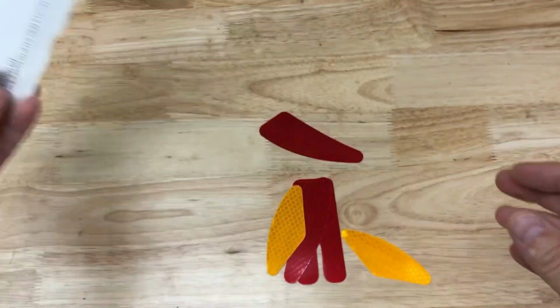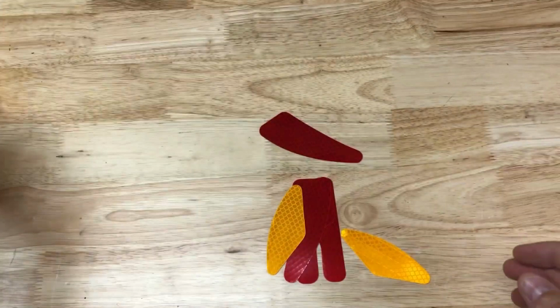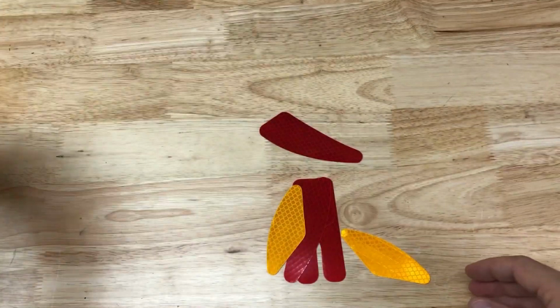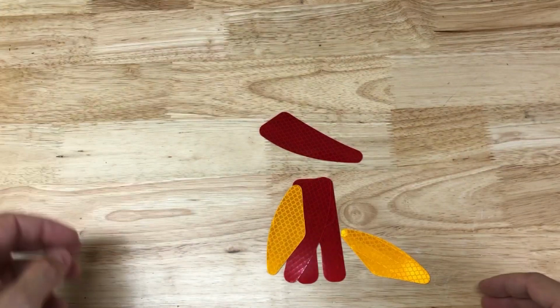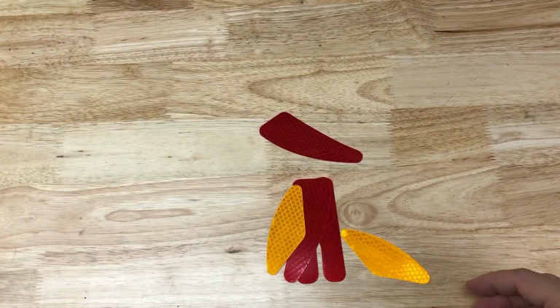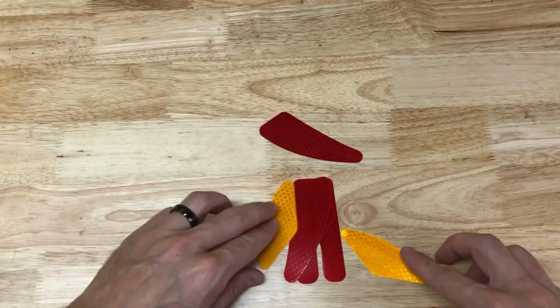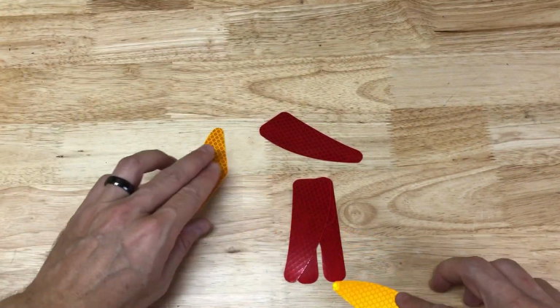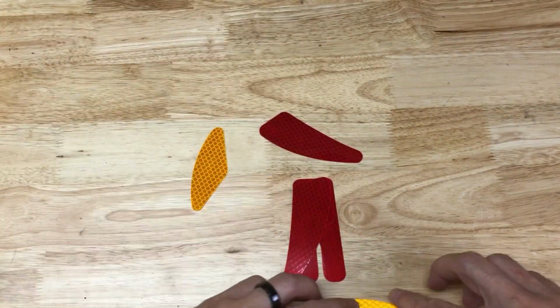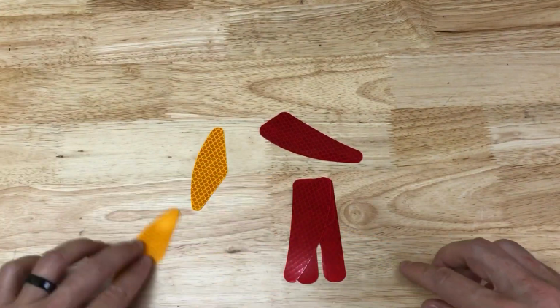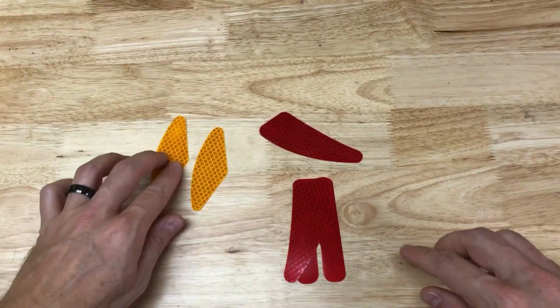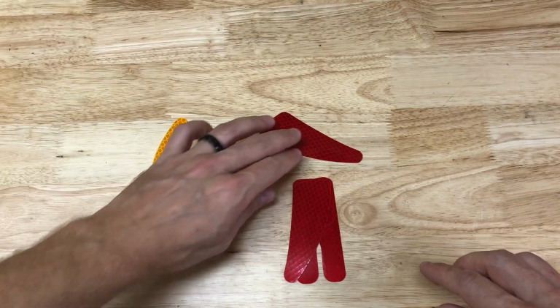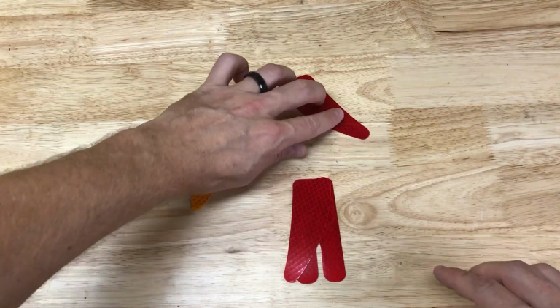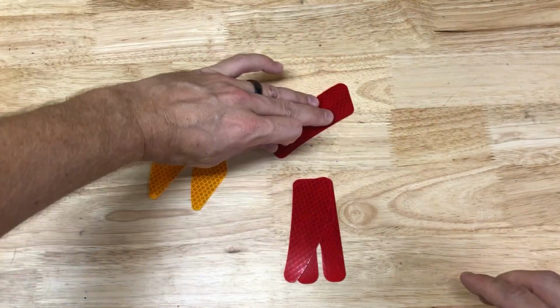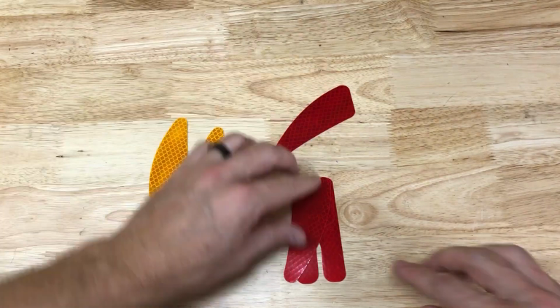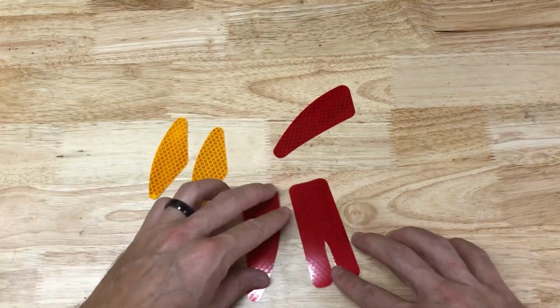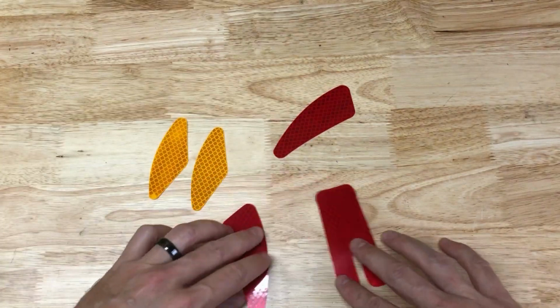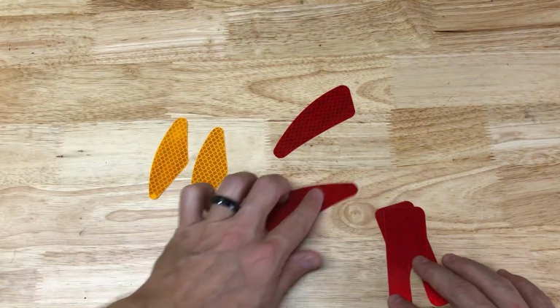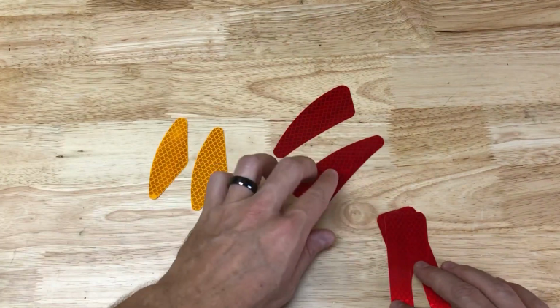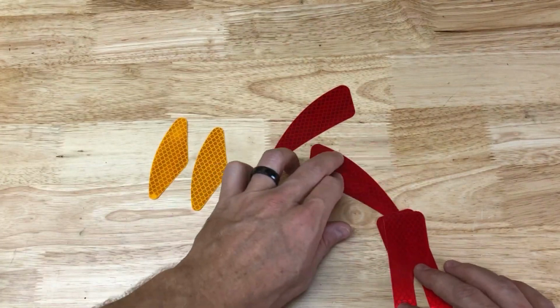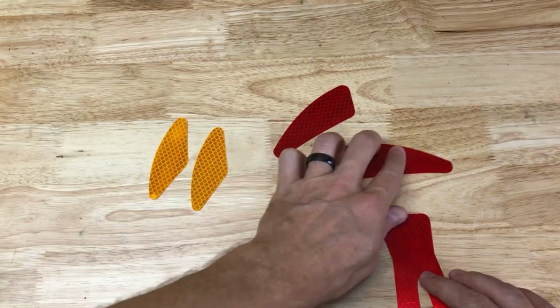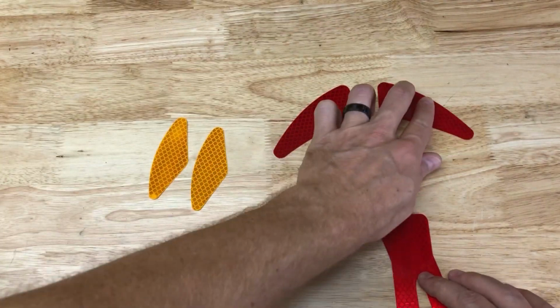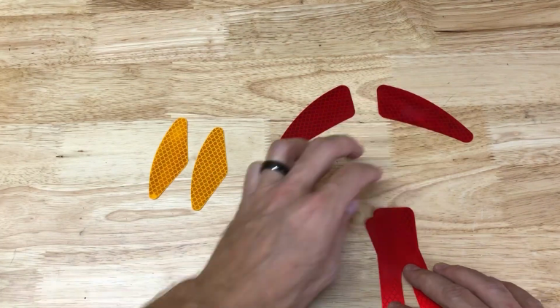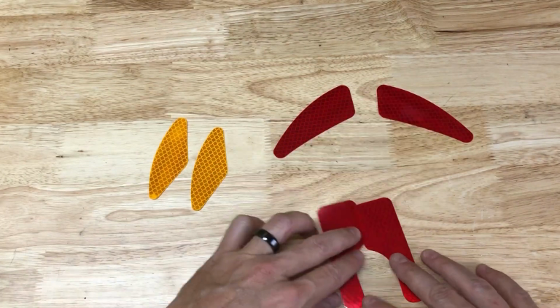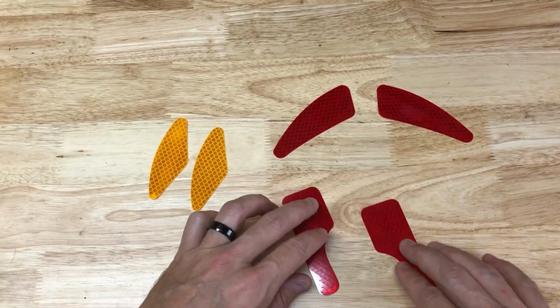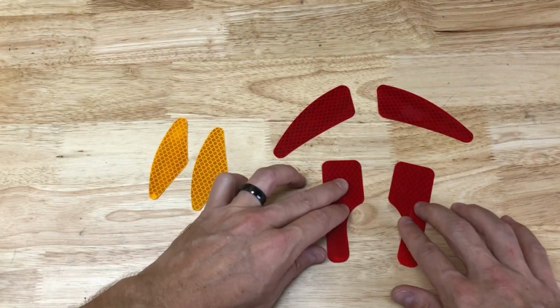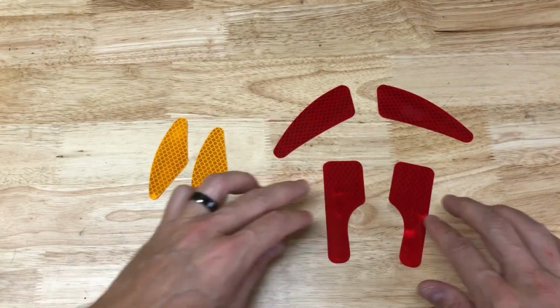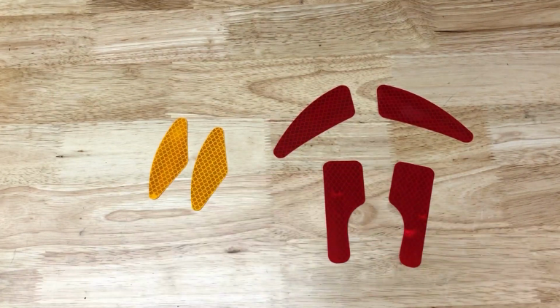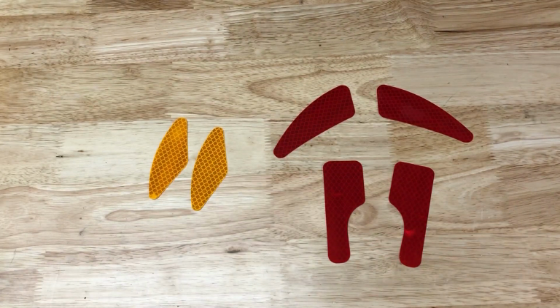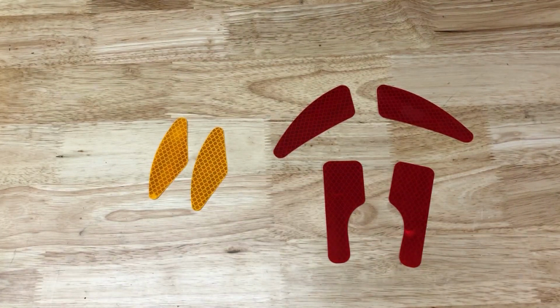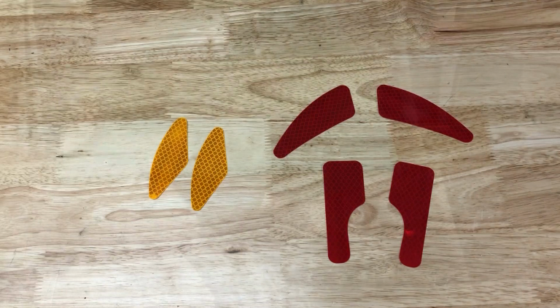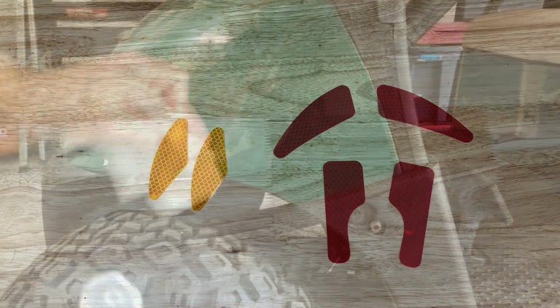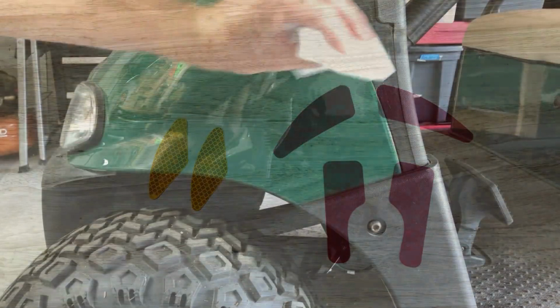It came with a yellow set for the front, a set for the side, and a set for the rear. To pass inspection, you really only need the red set on the side and the rear.